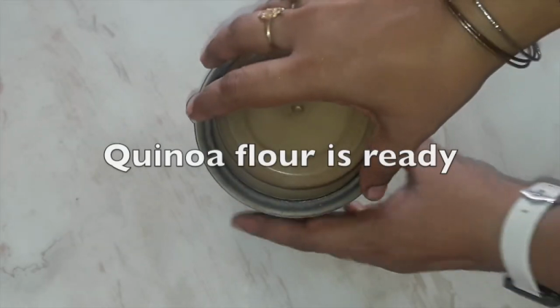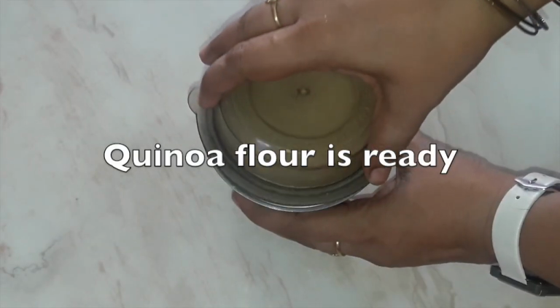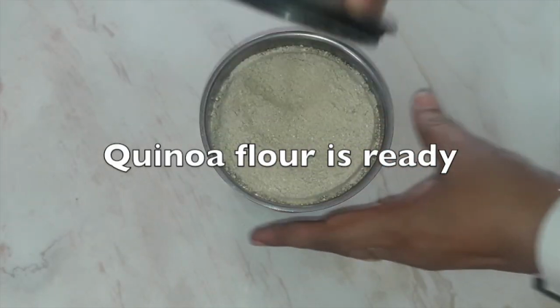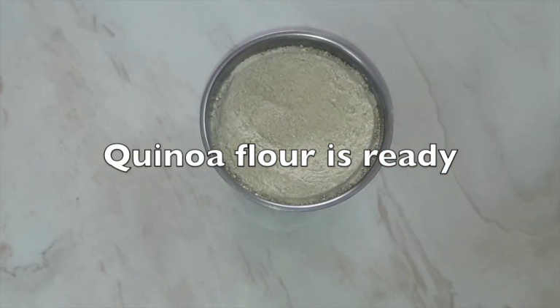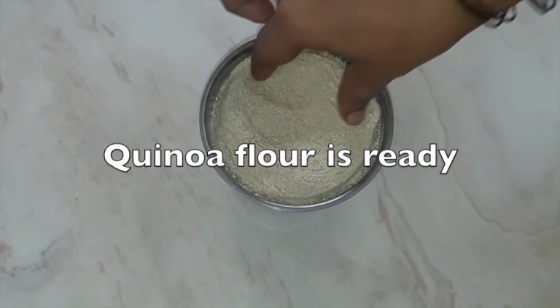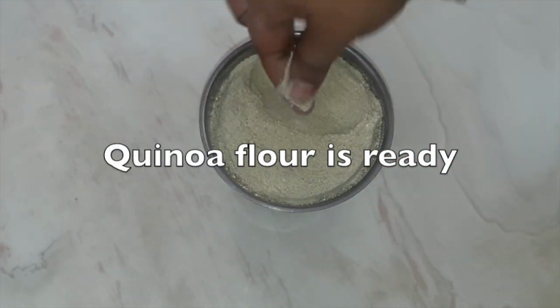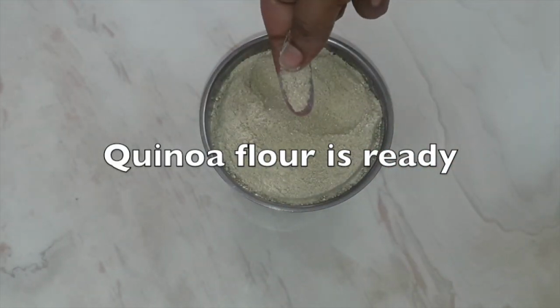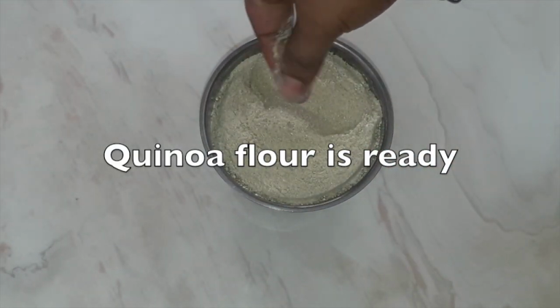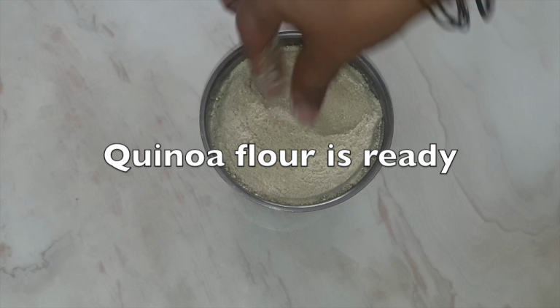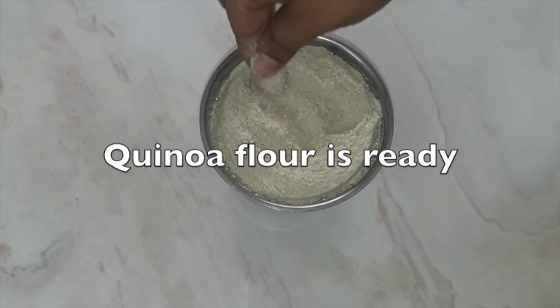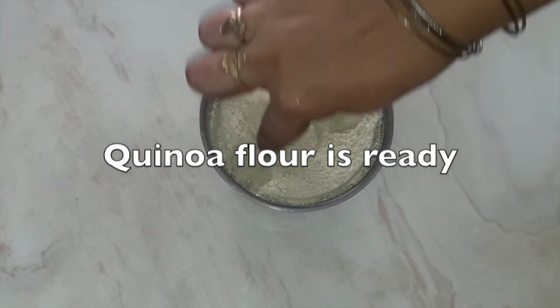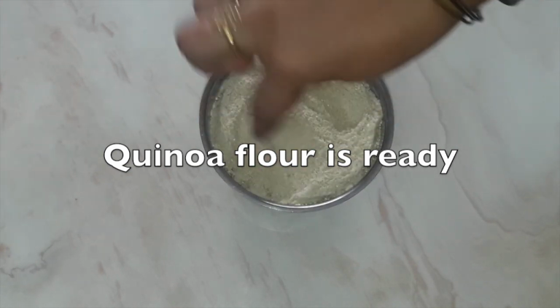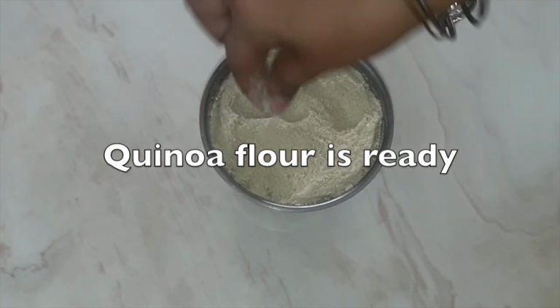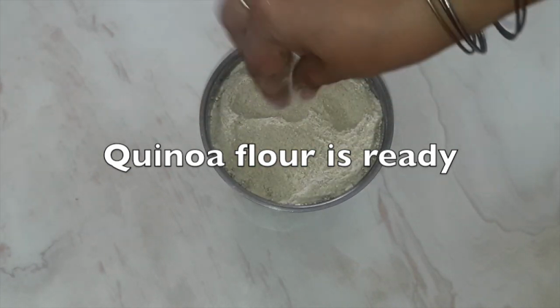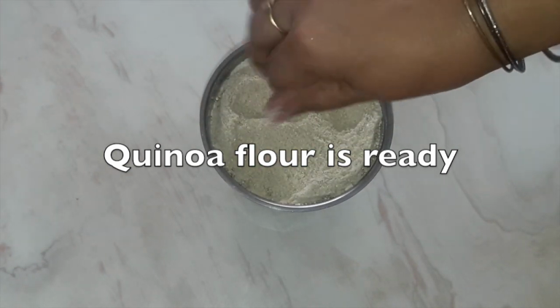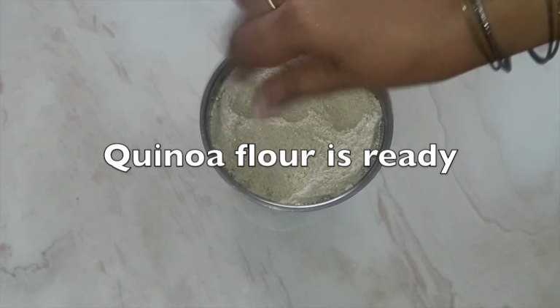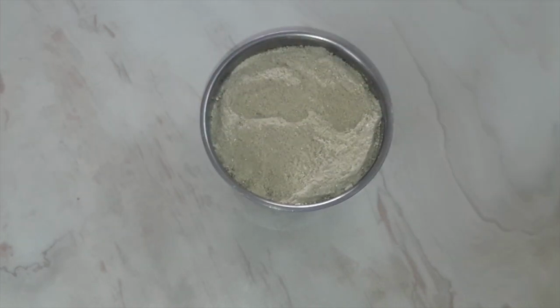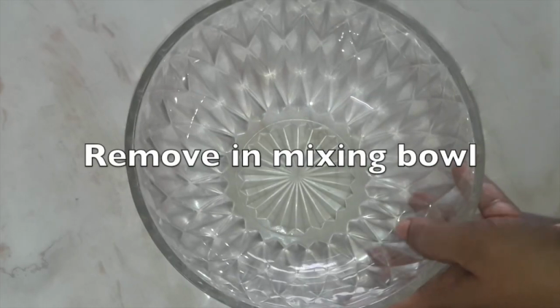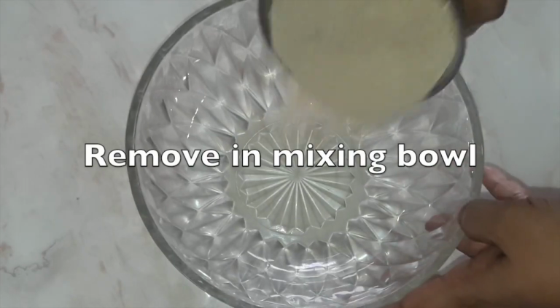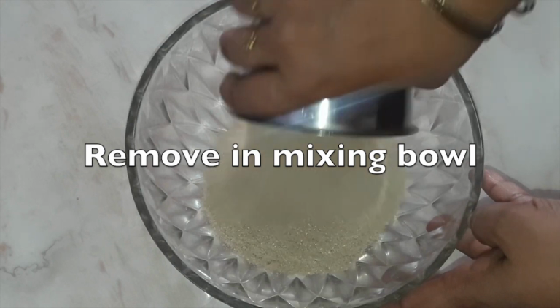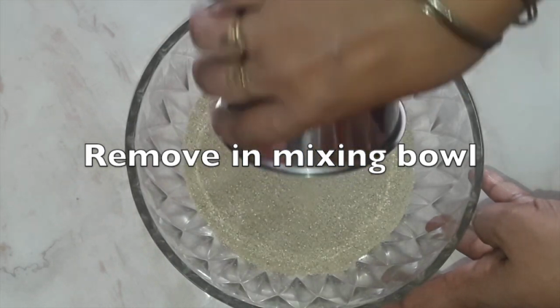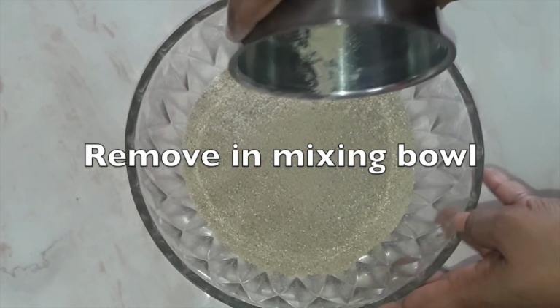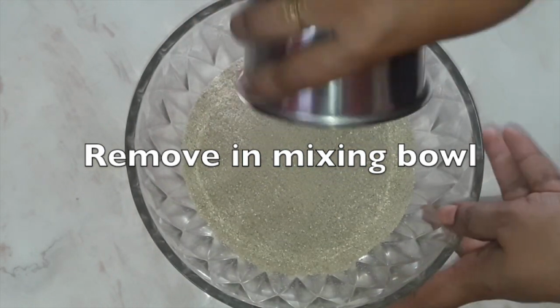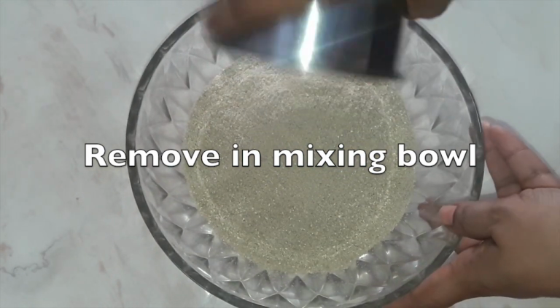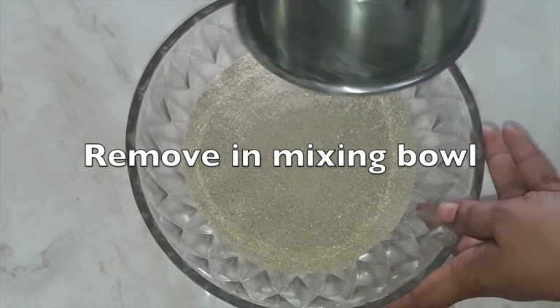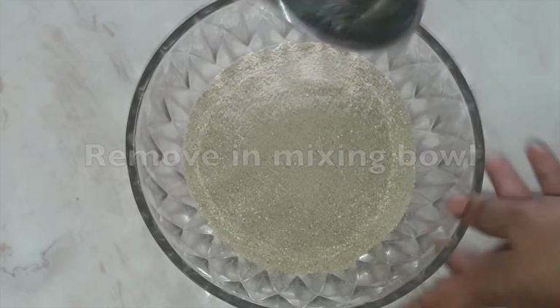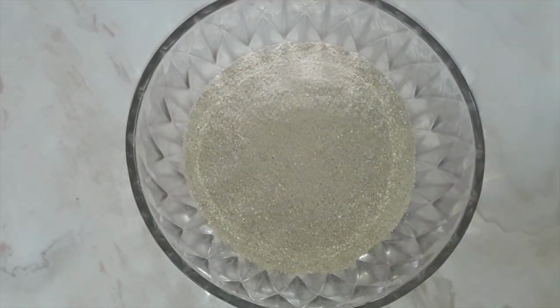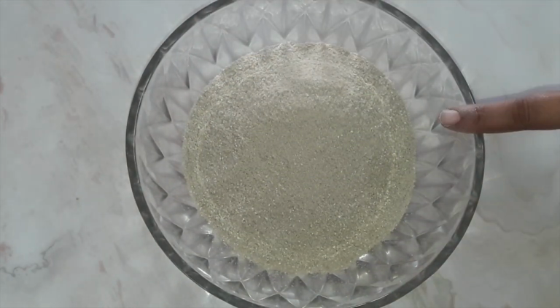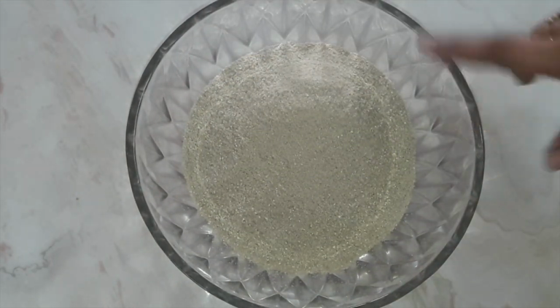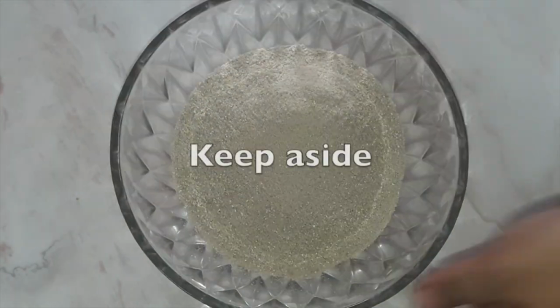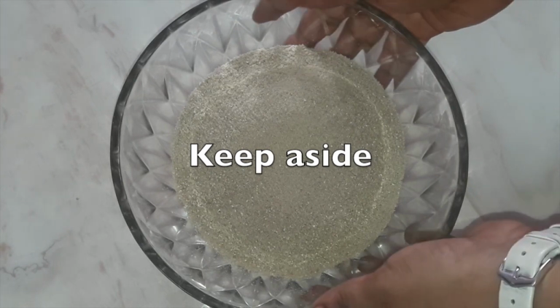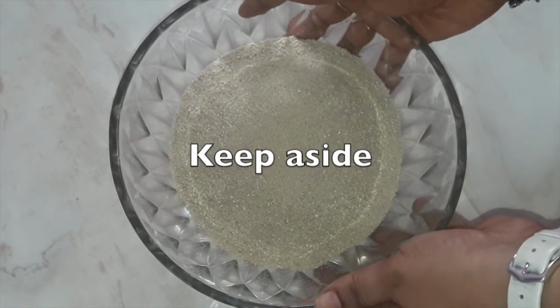Now quinoa flour is ready. This is a semi-powder kind of flour we have to make. Now we will remove it into a bowl in which we will make the idli batter. Keep this aside.